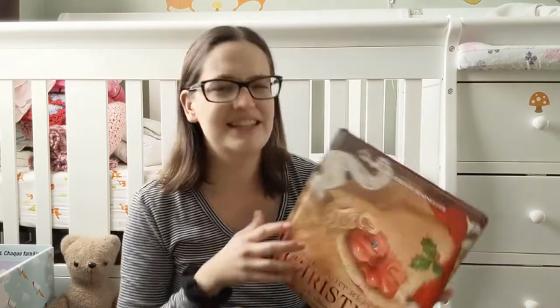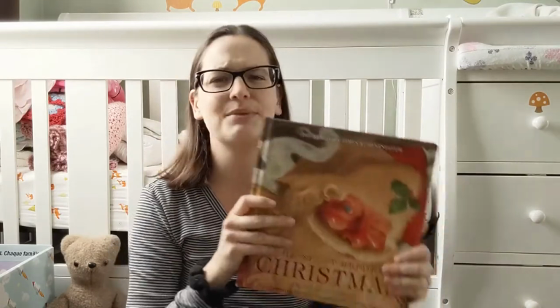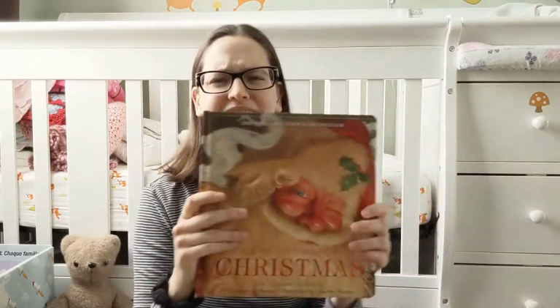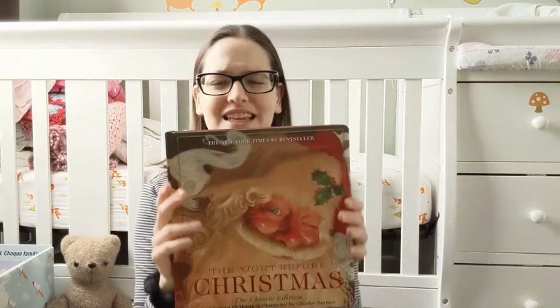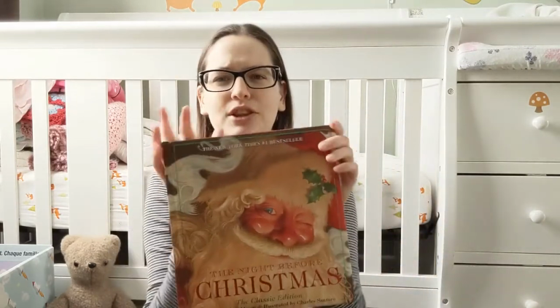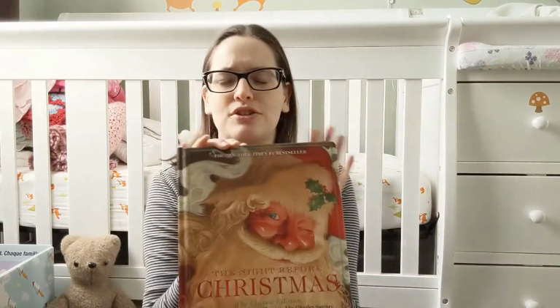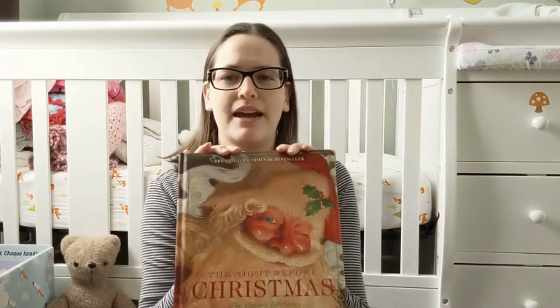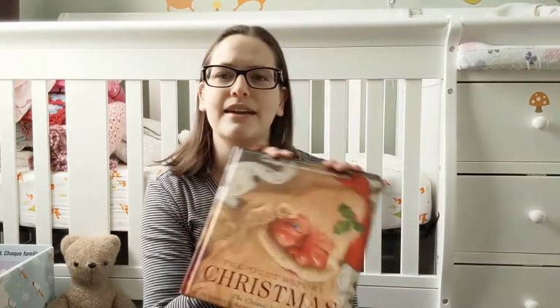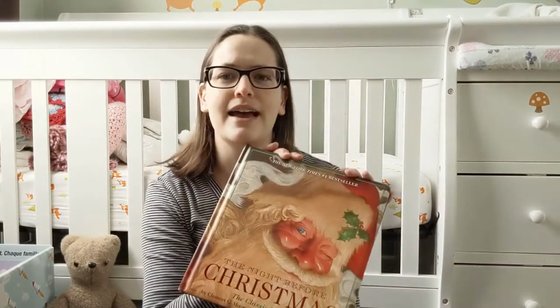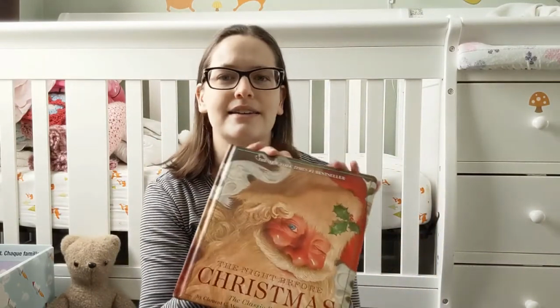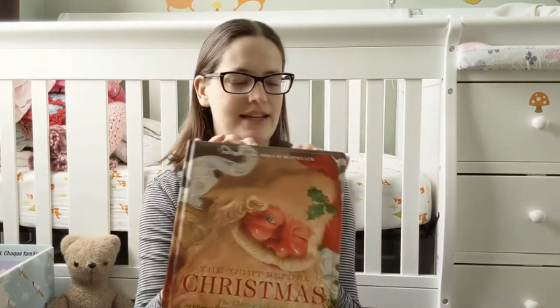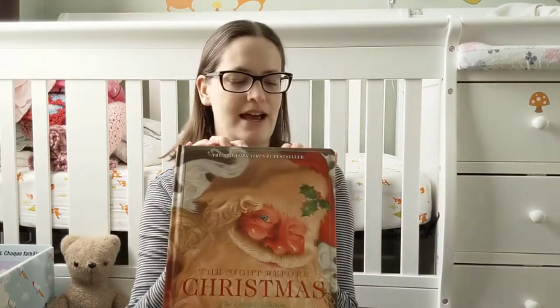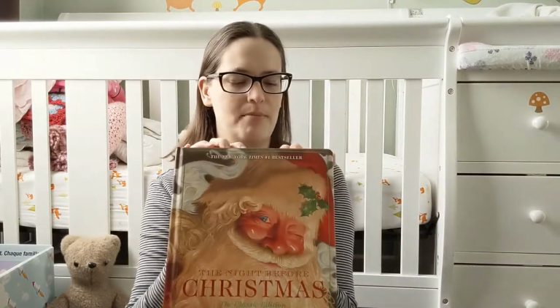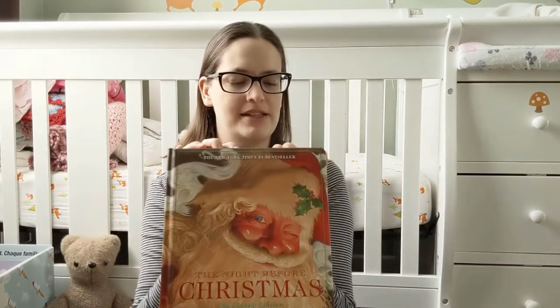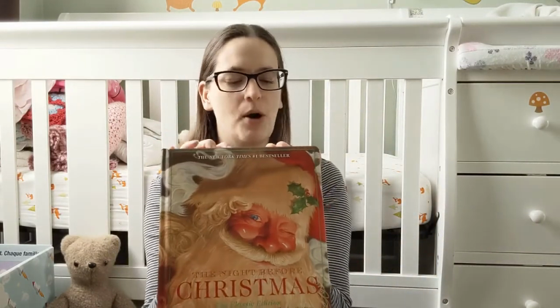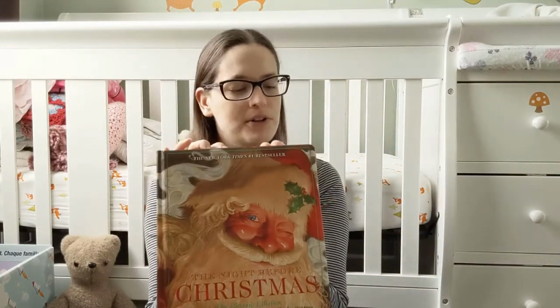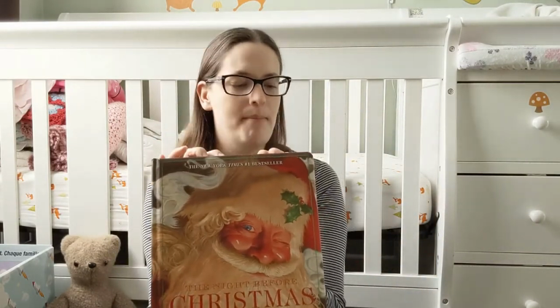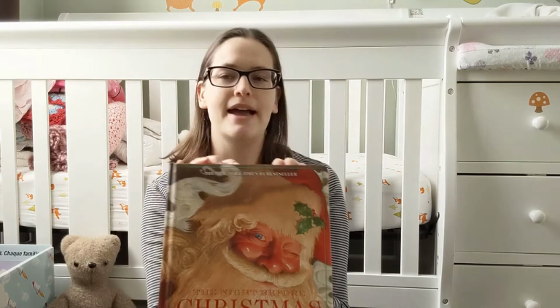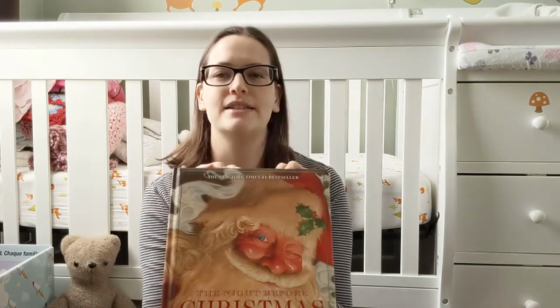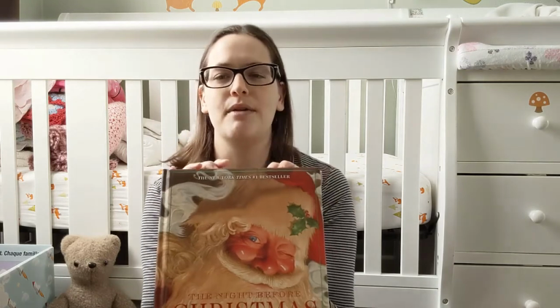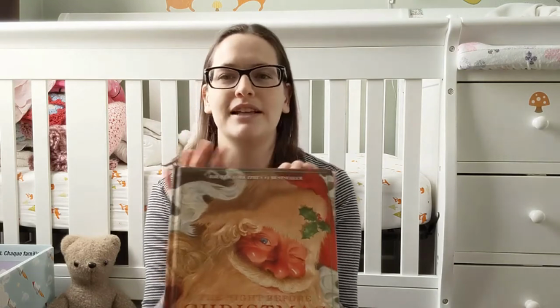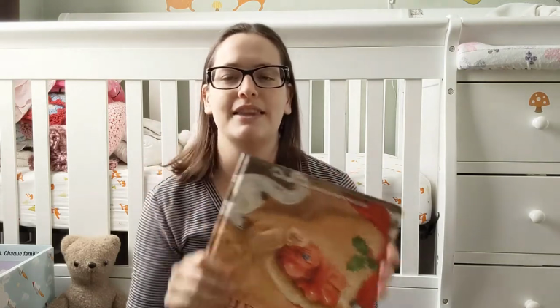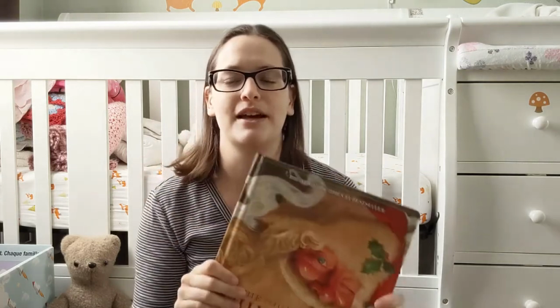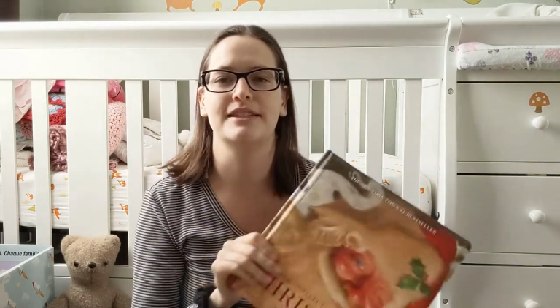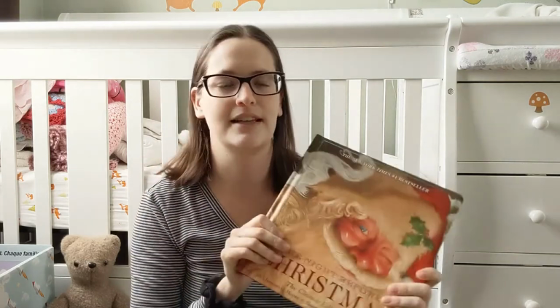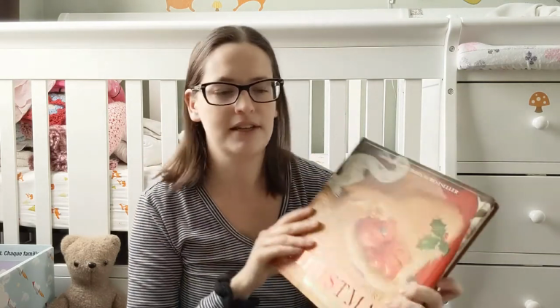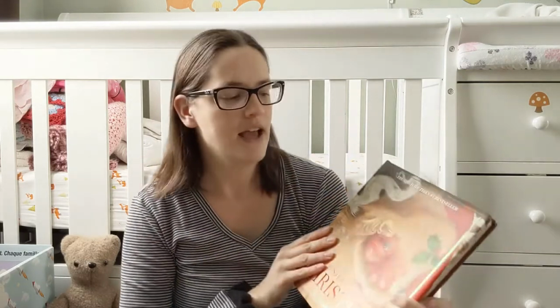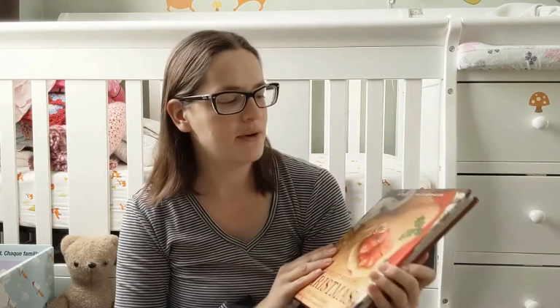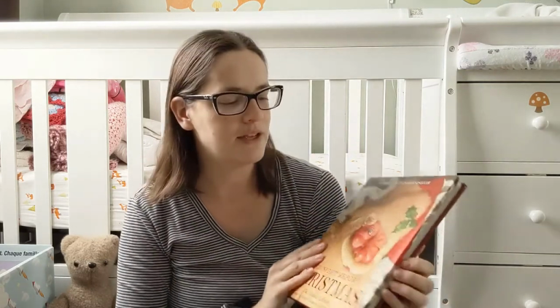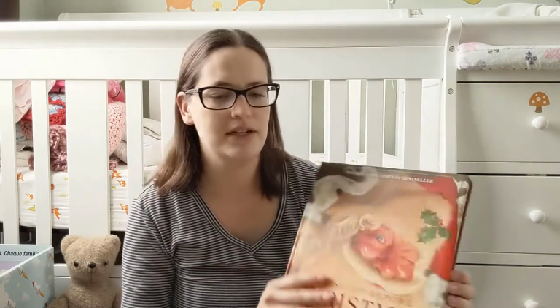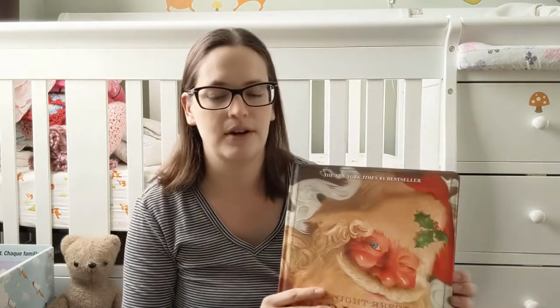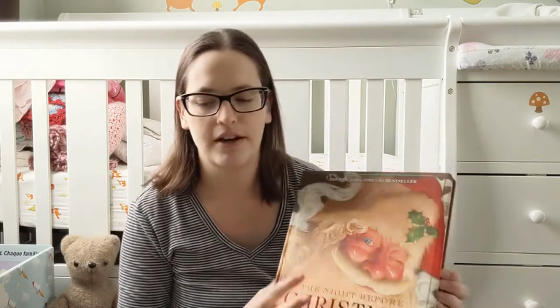This is one that just looks great and it's going to hold up. So I'm really glad that we got this as a gift and that we can read it to our daughter.